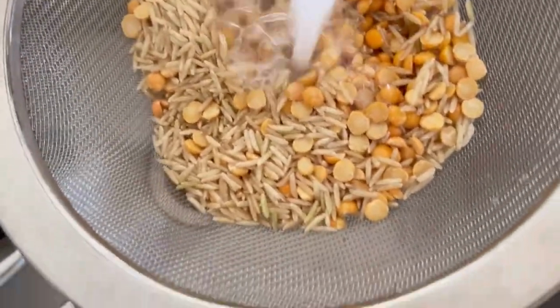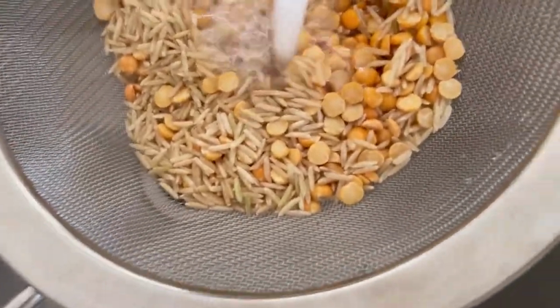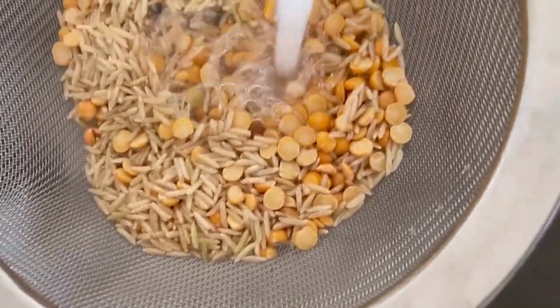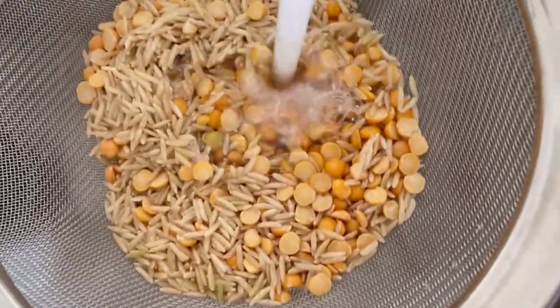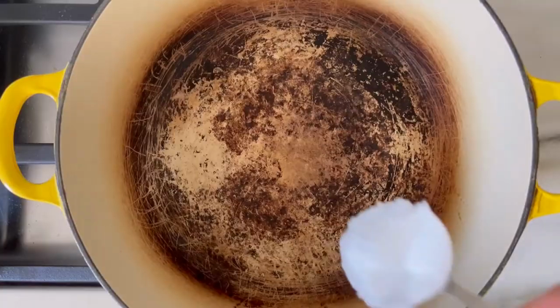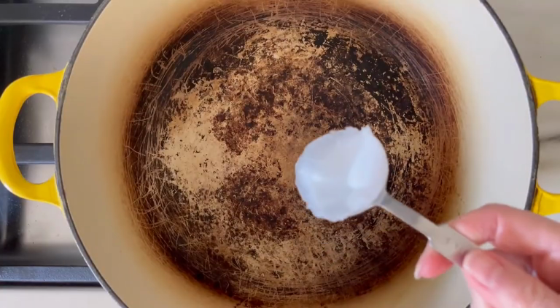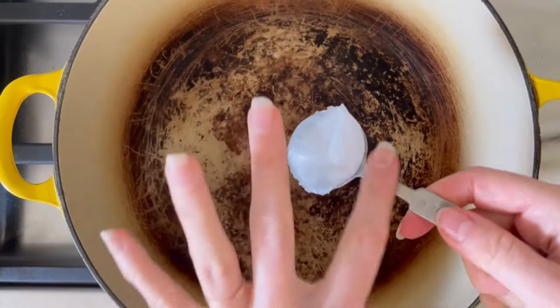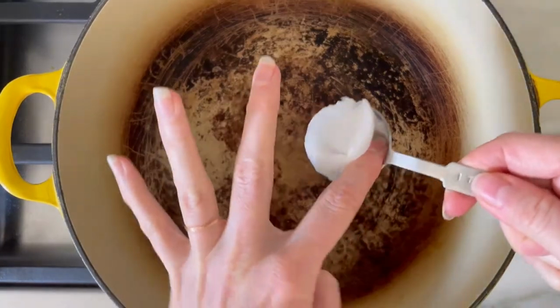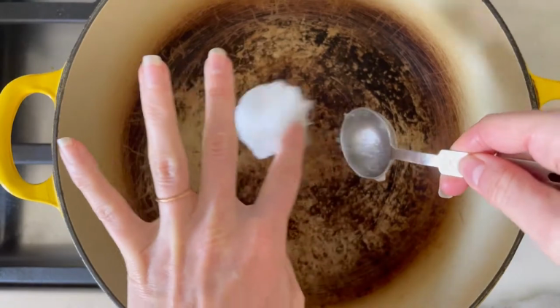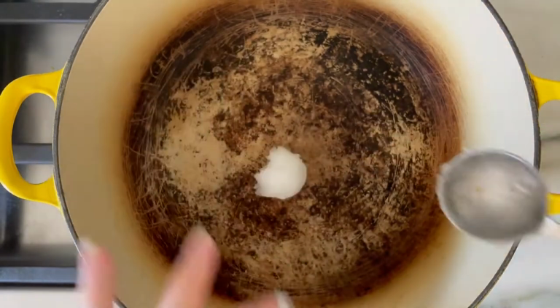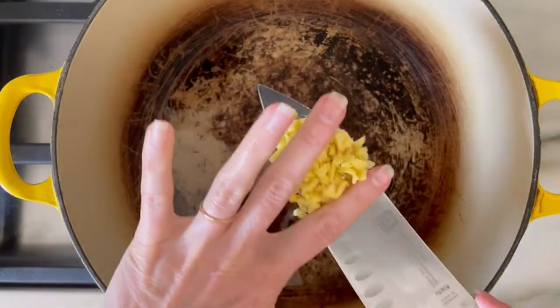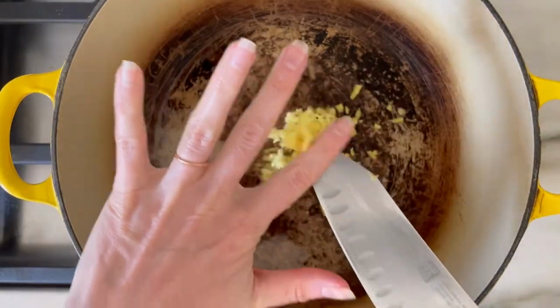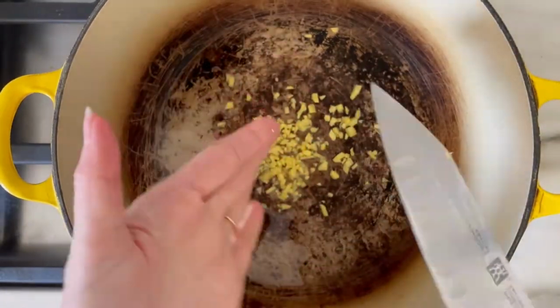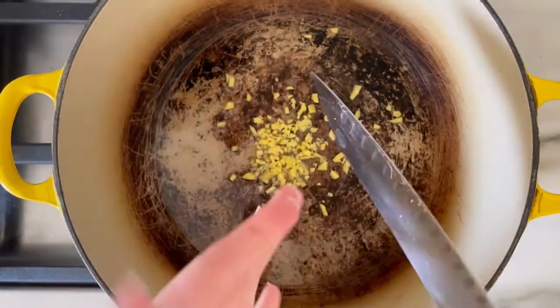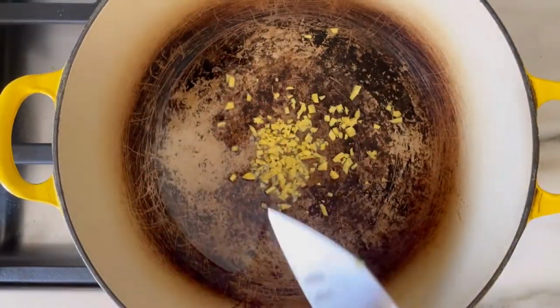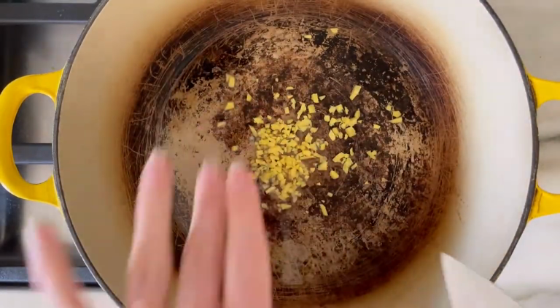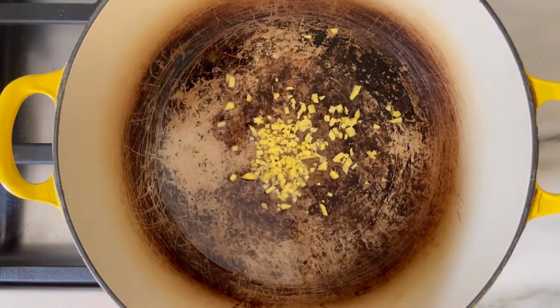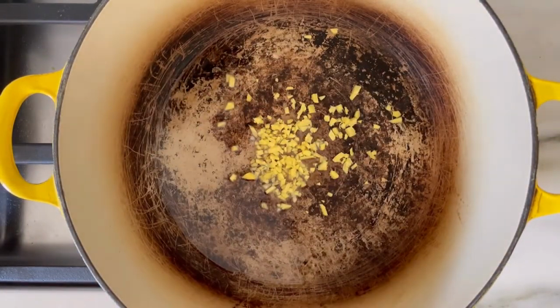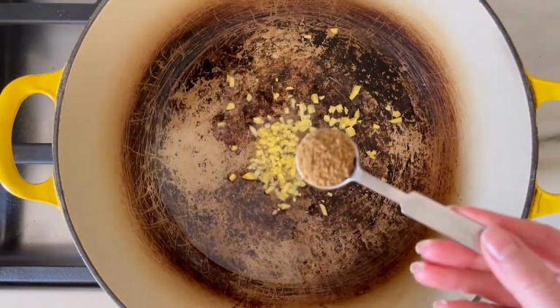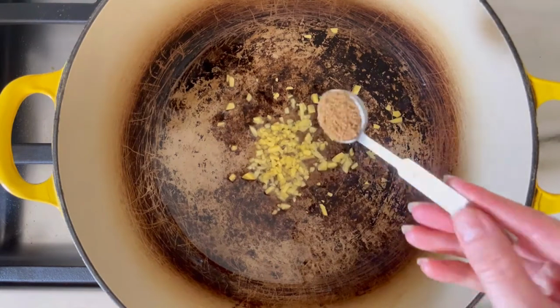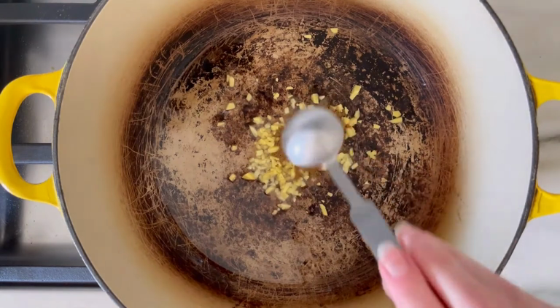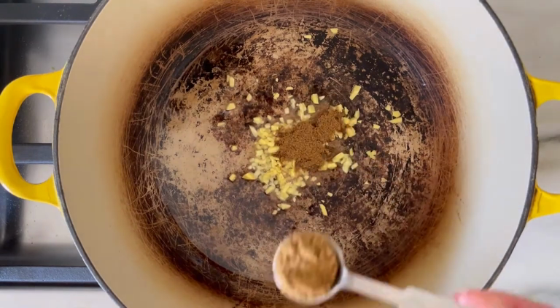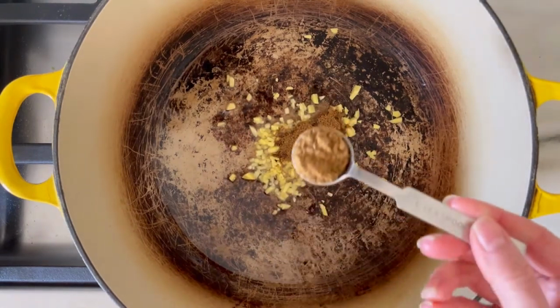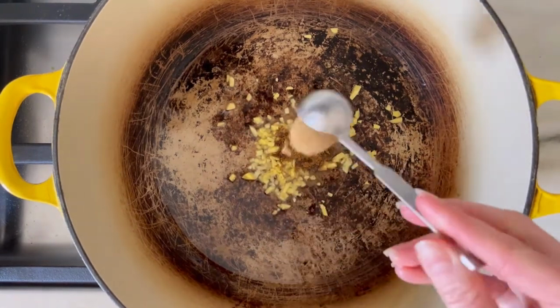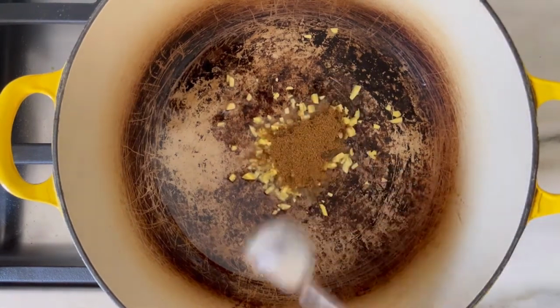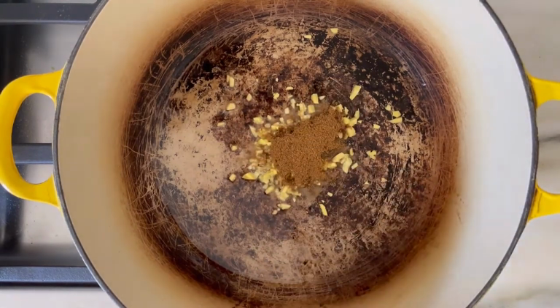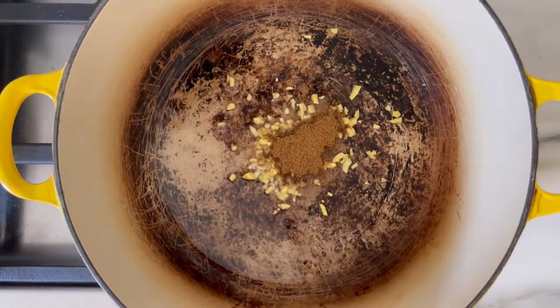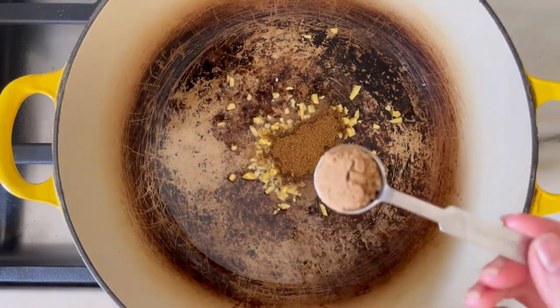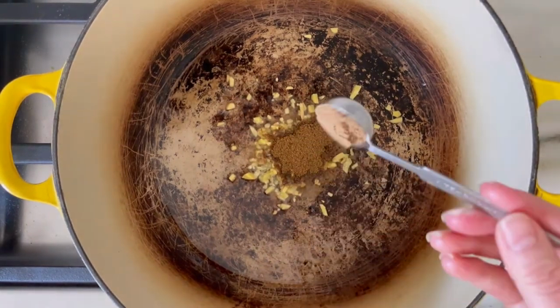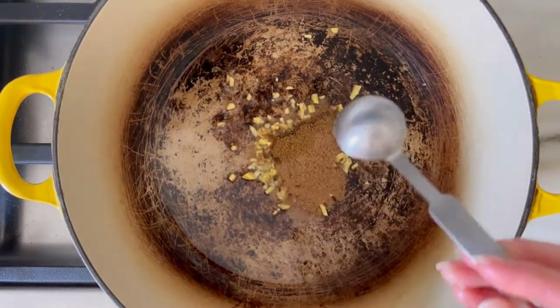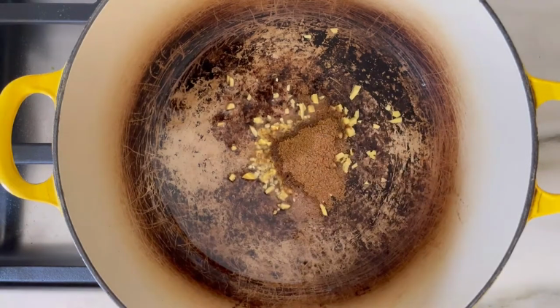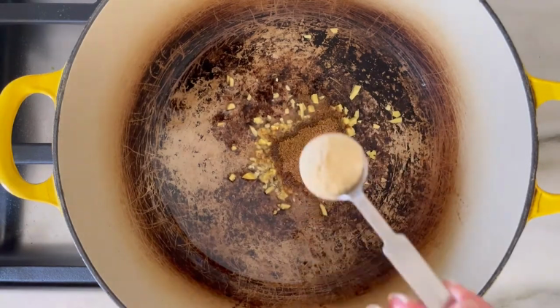I'm using long grain brown rice and split yellow peas, but you can use any type of lentil. Get some coconut oil down in a skillet and now we're going to make our spice paste with a little fresh ginger, then cumin, ground coriander, fenugreek, fennel seeds, and ground turmeric.